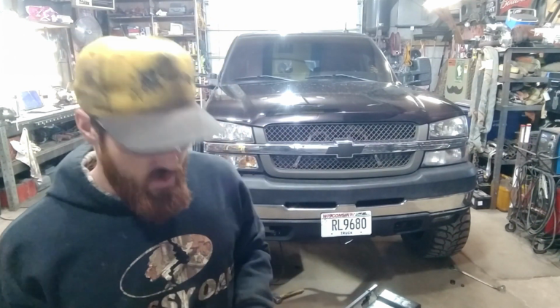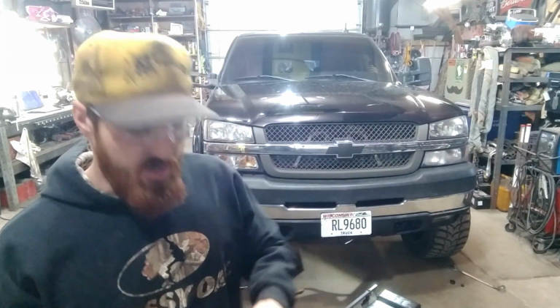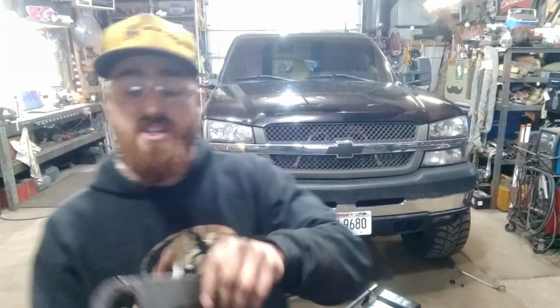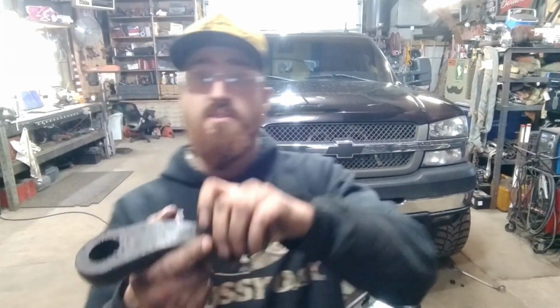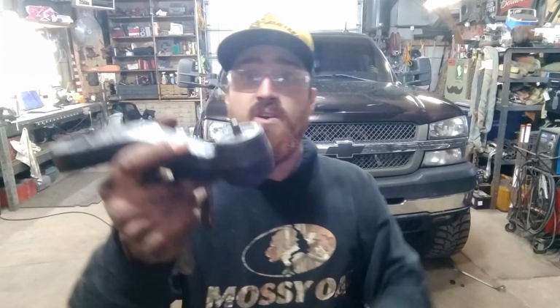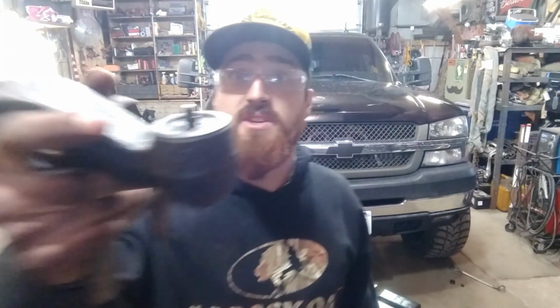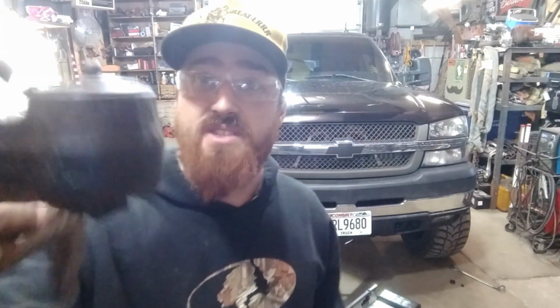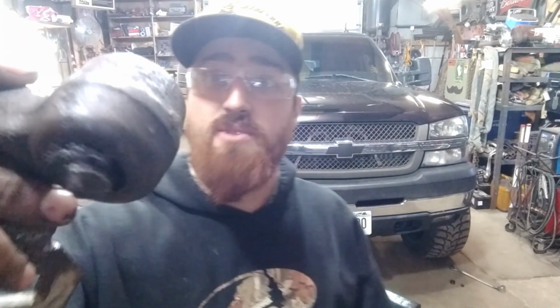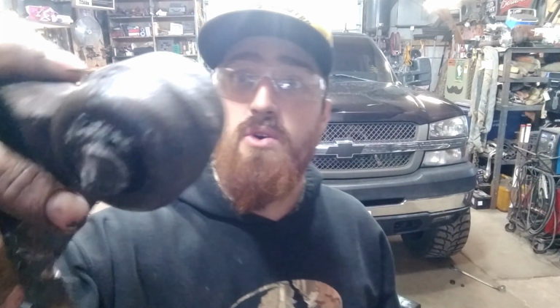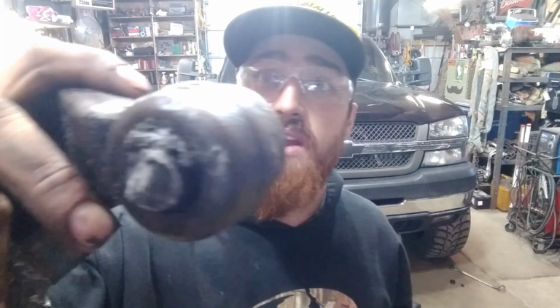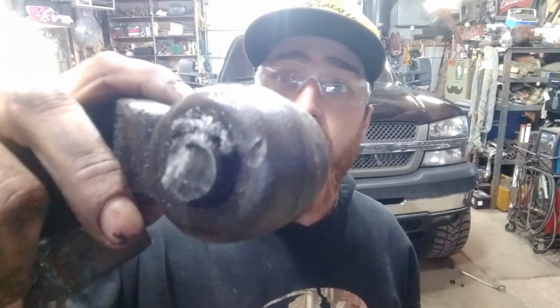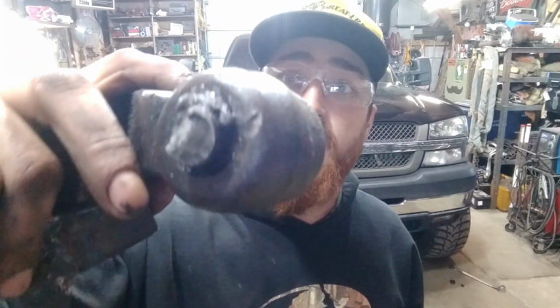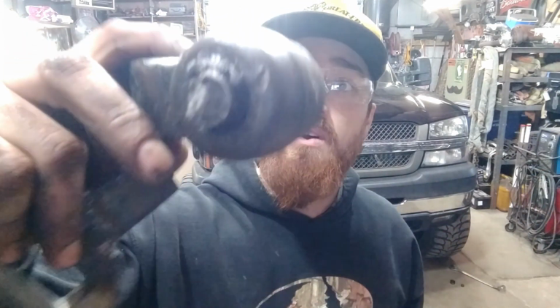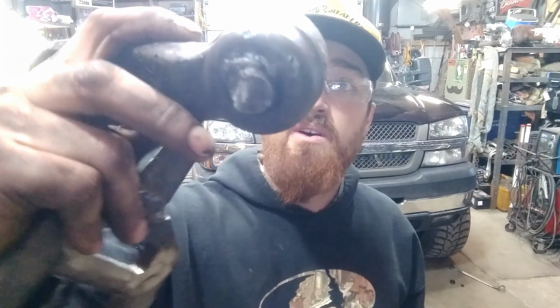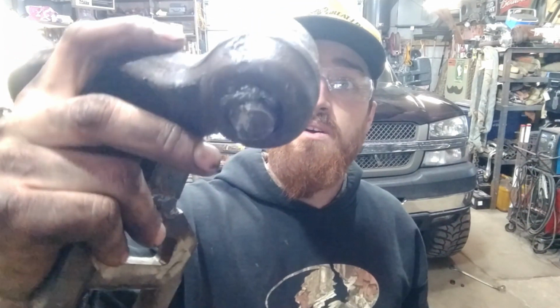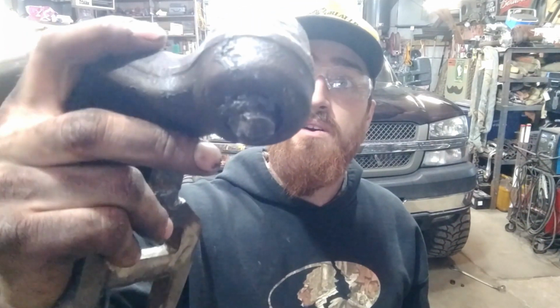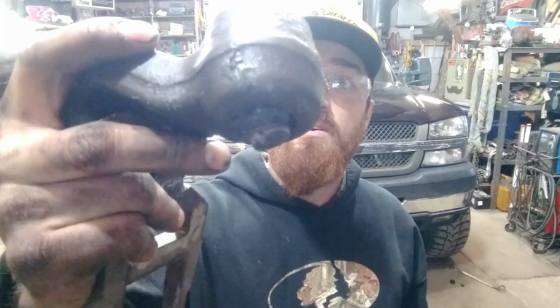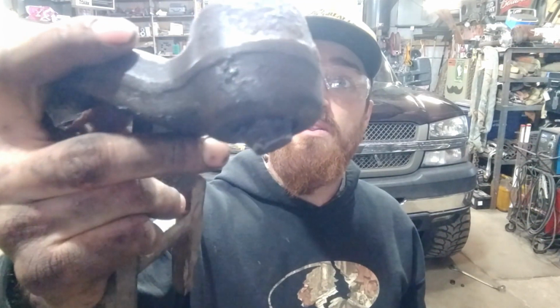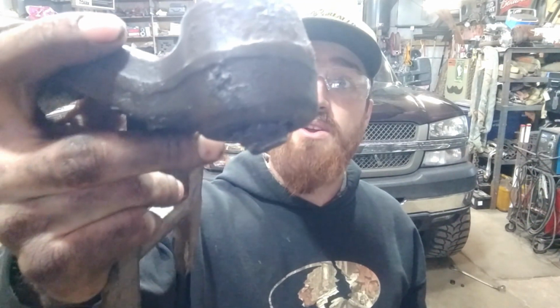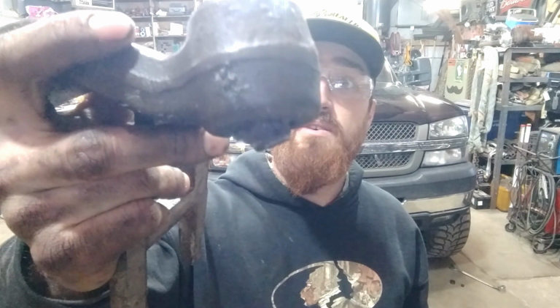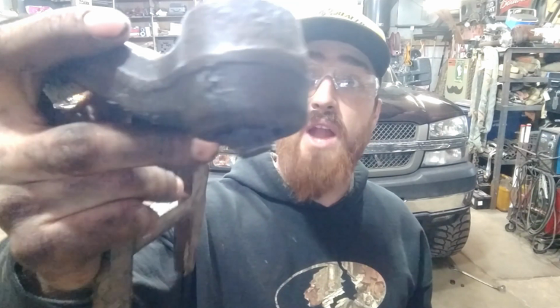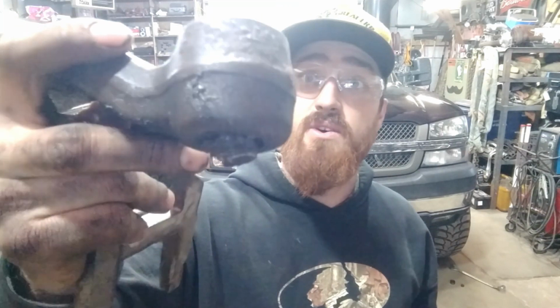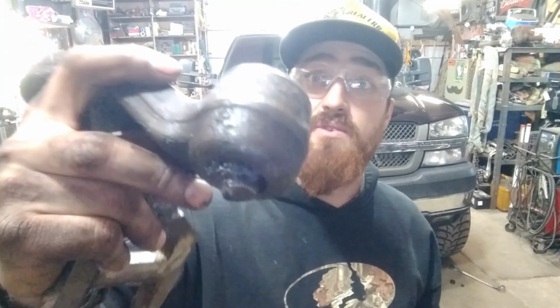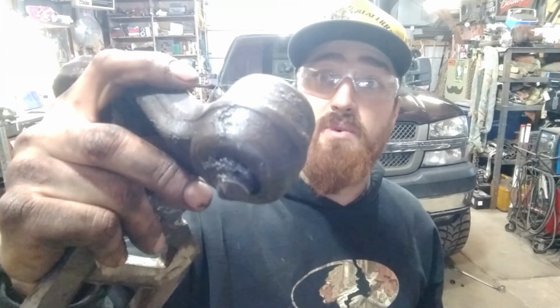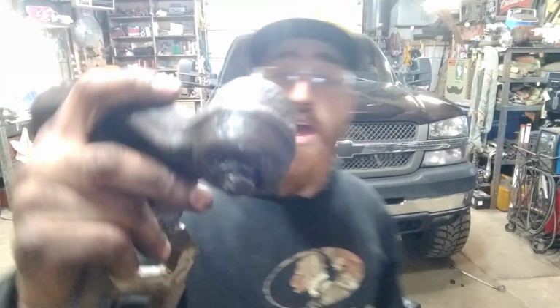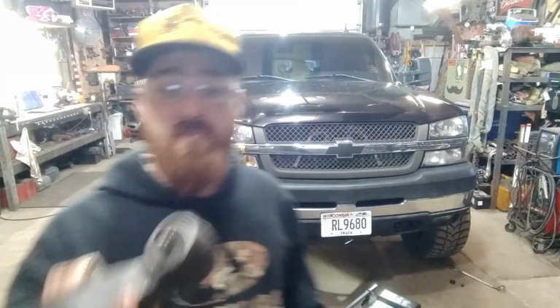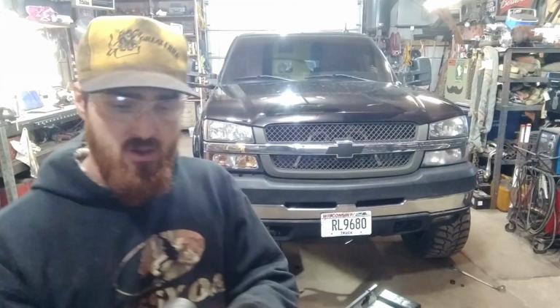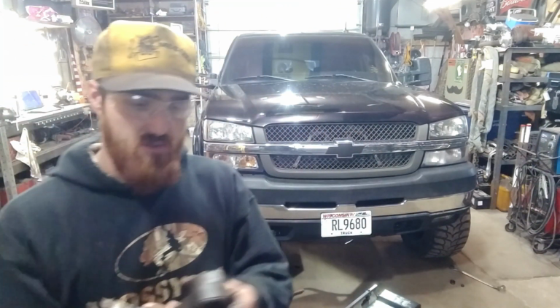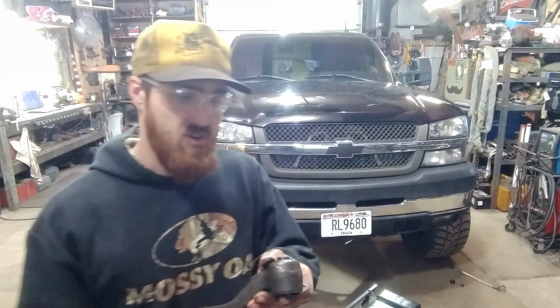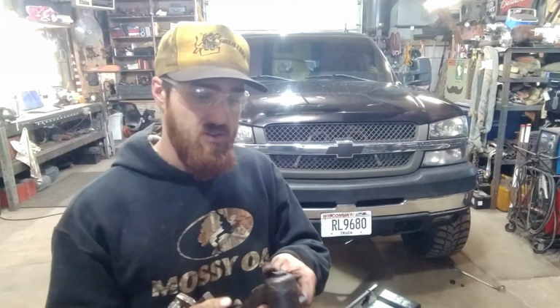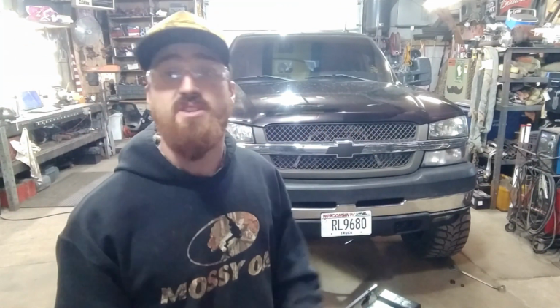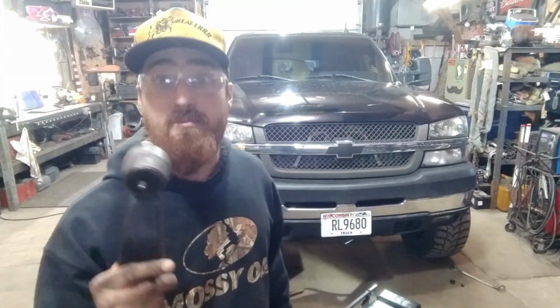And you can see, this one is actually broken right off. Luckily, we're not going down the road when that happened. So always something to keep in mind.